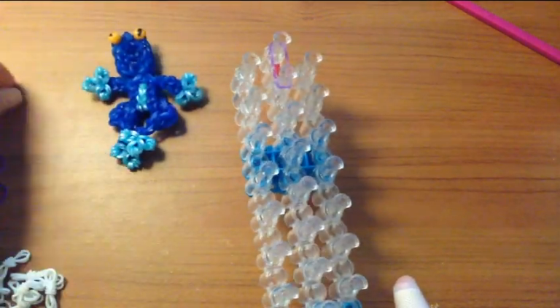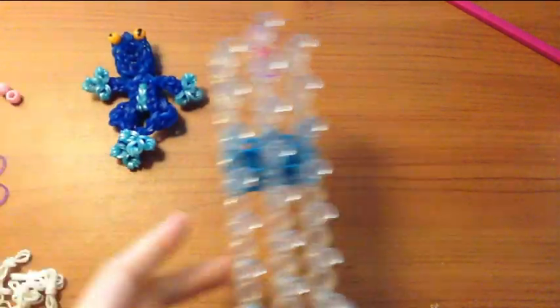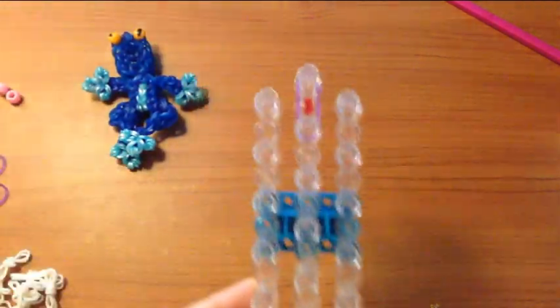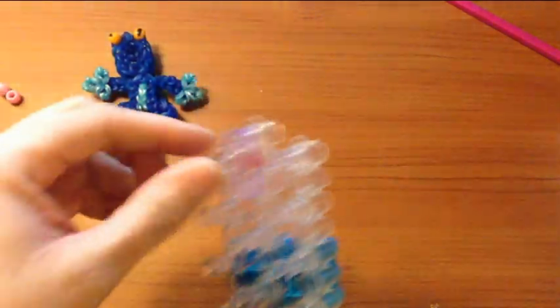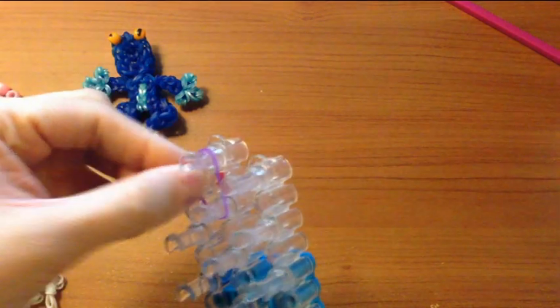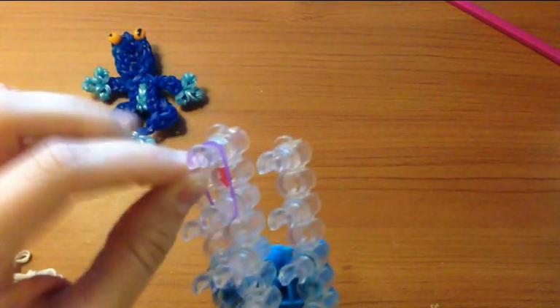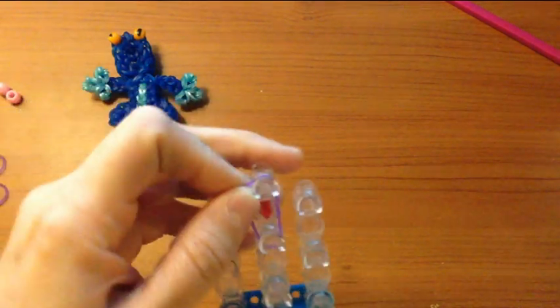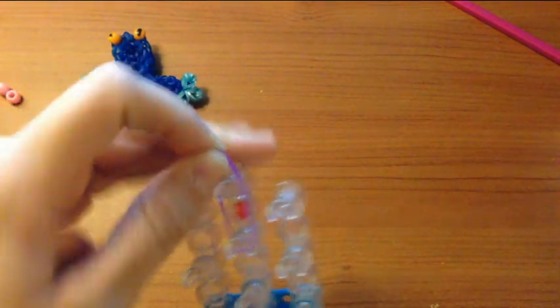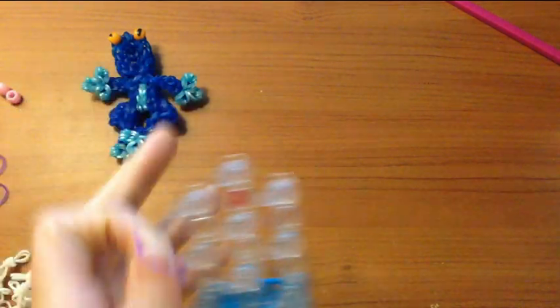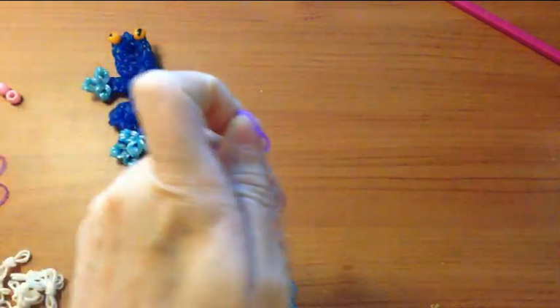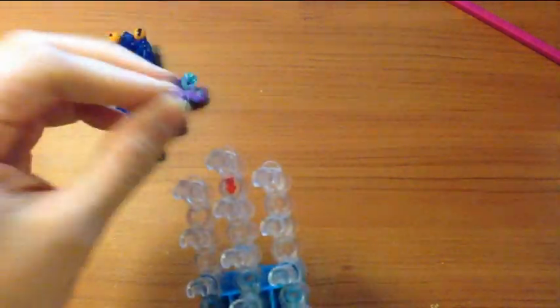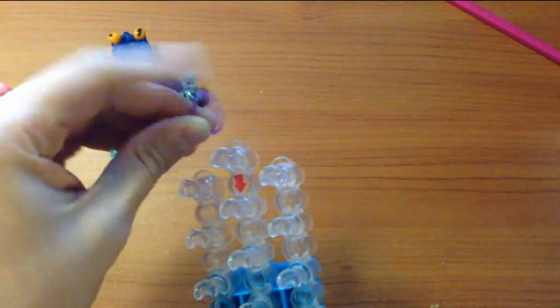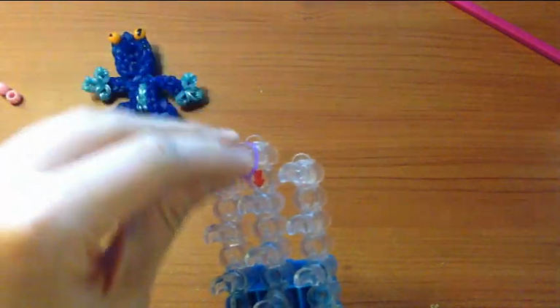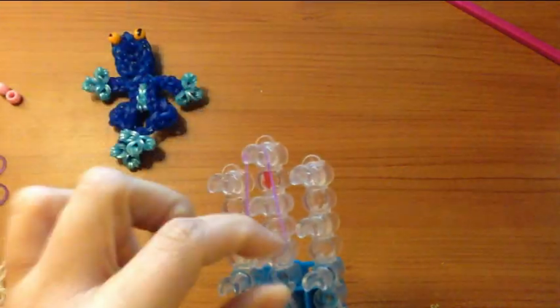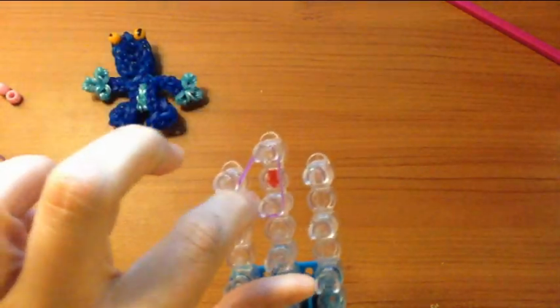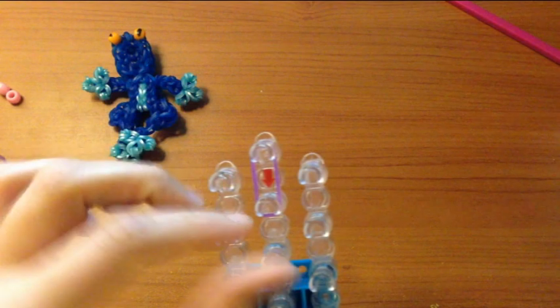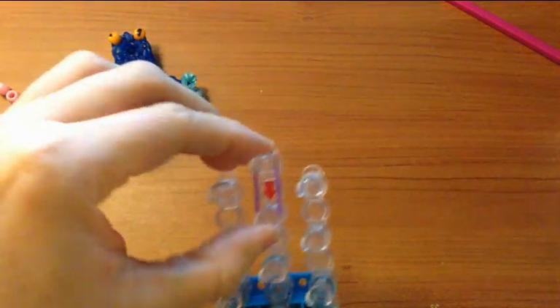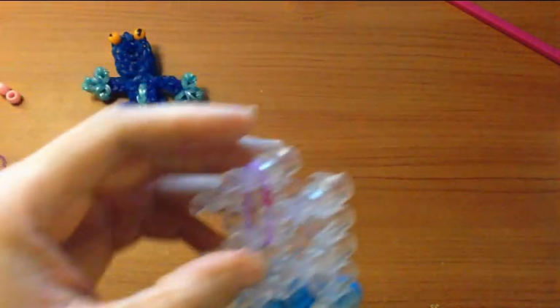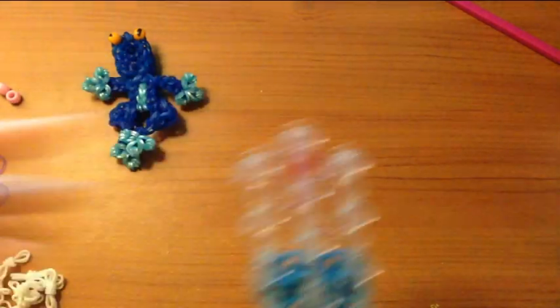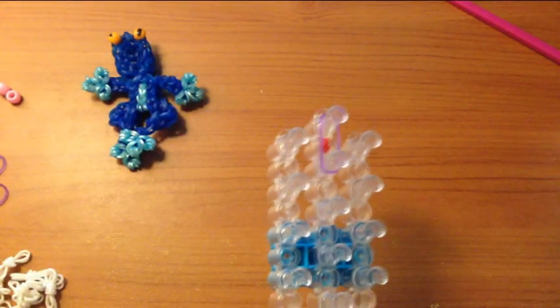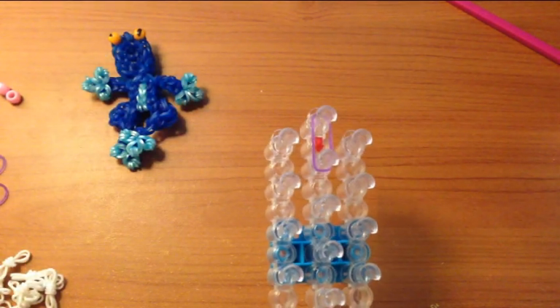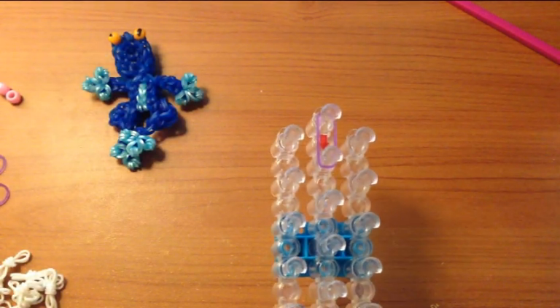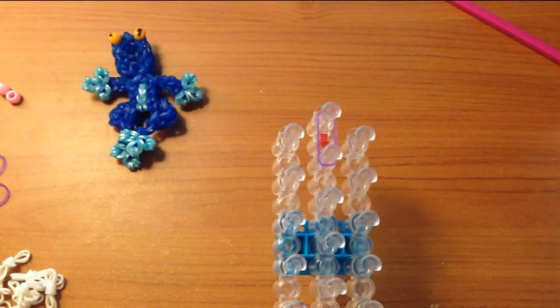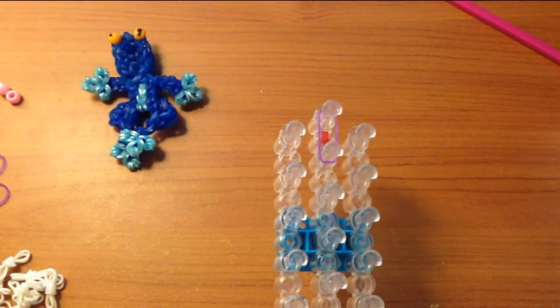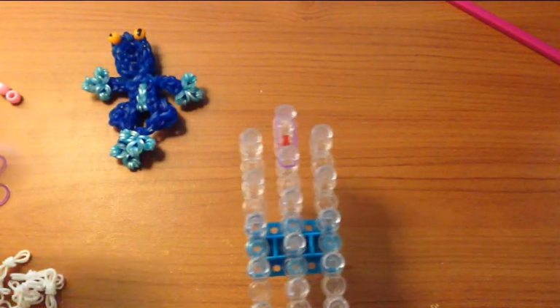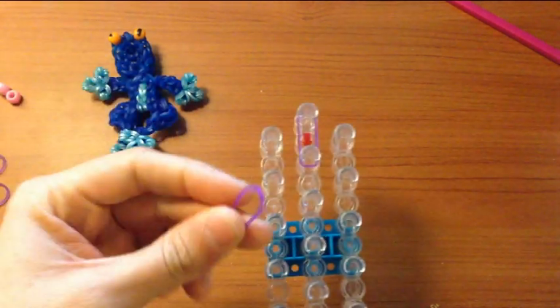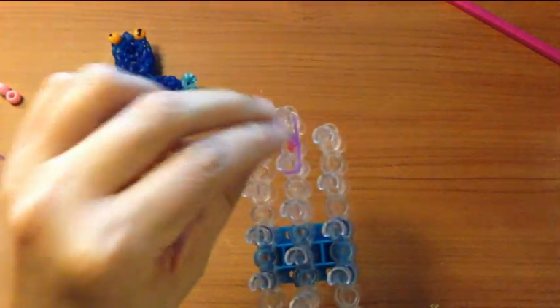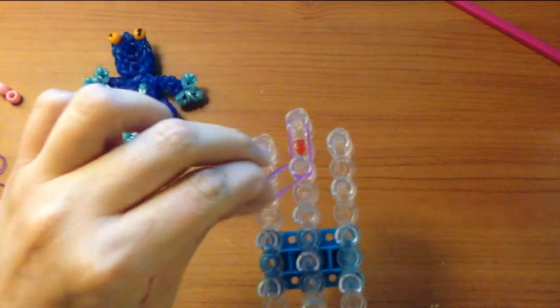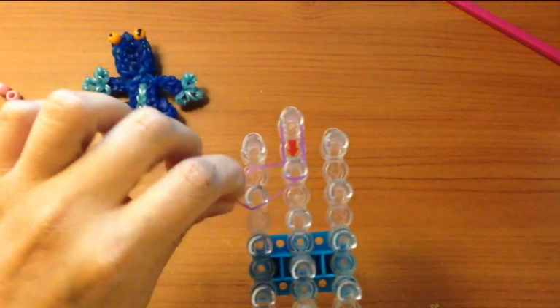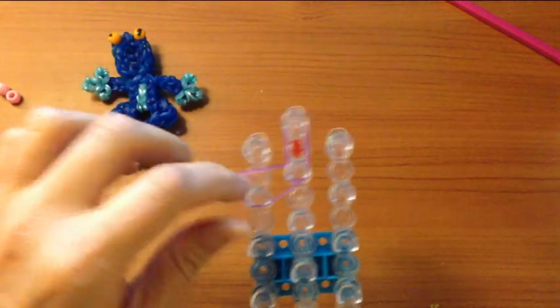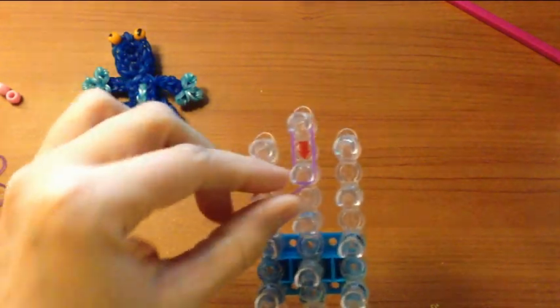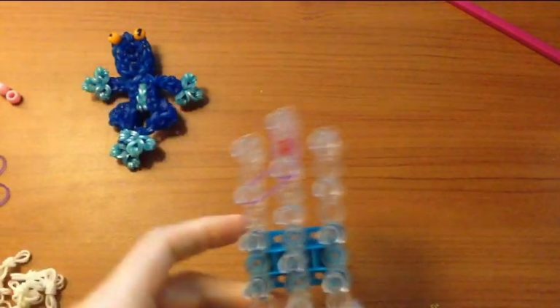You are going to grab a single purple band and place it from here to here. Then grab another single and place it from here to here.